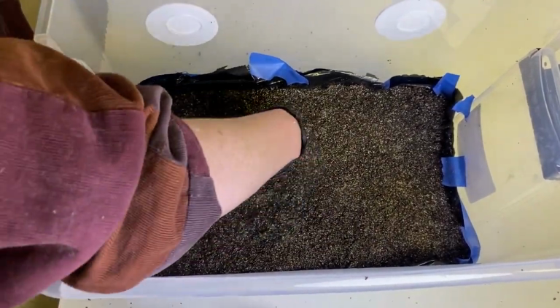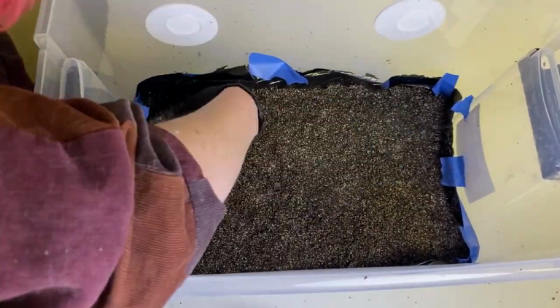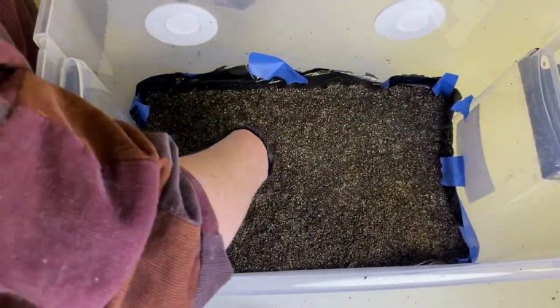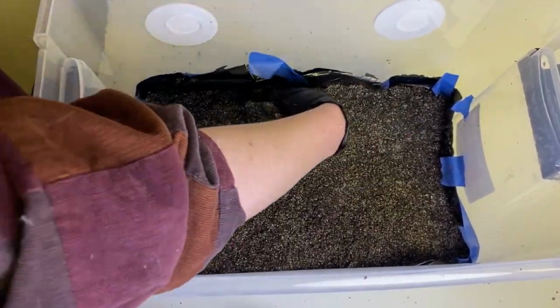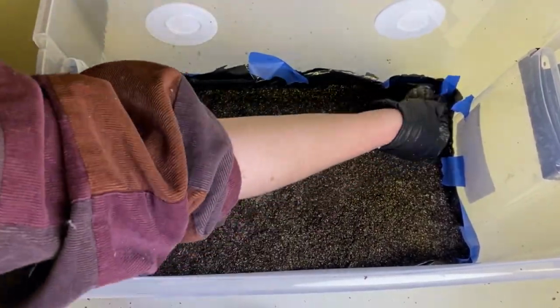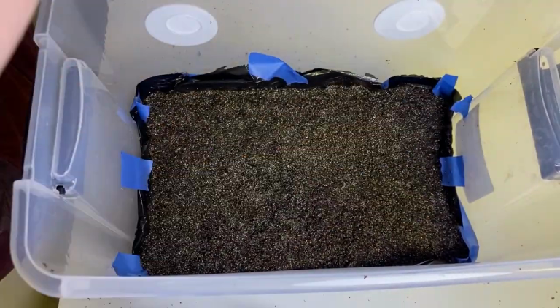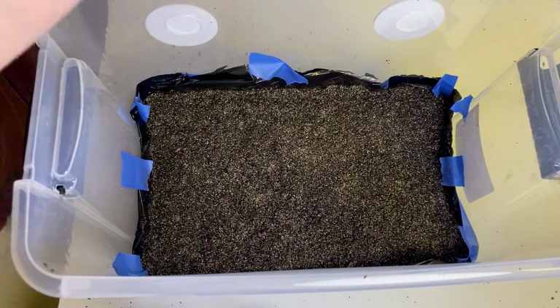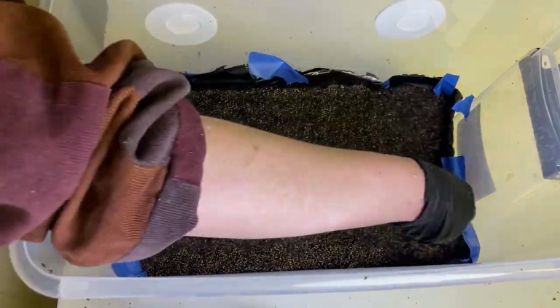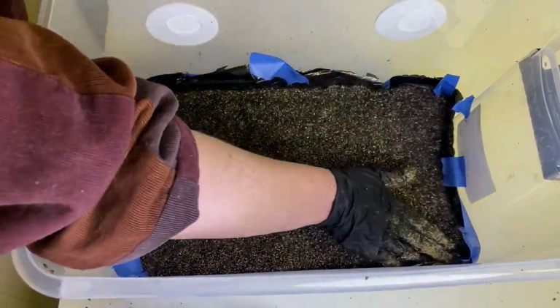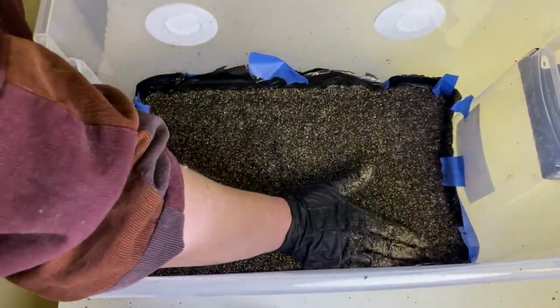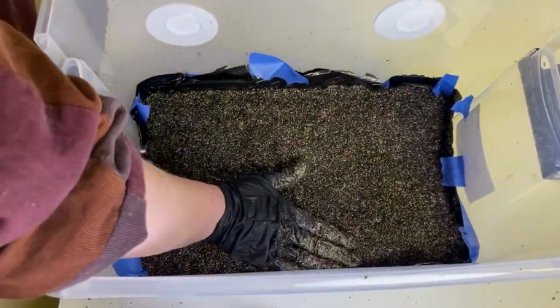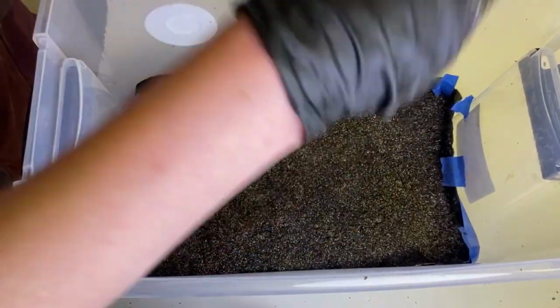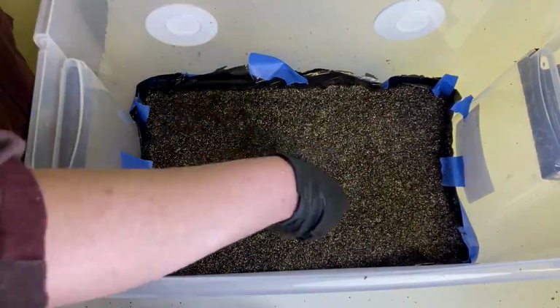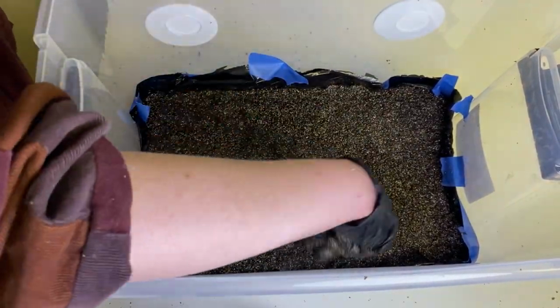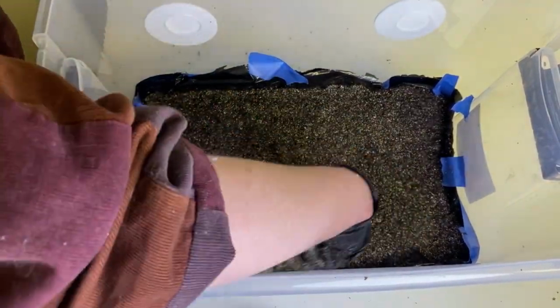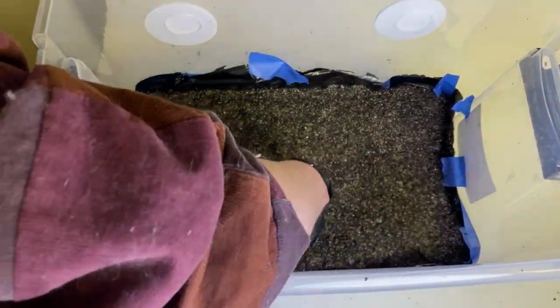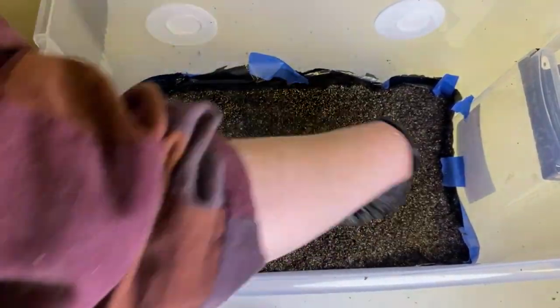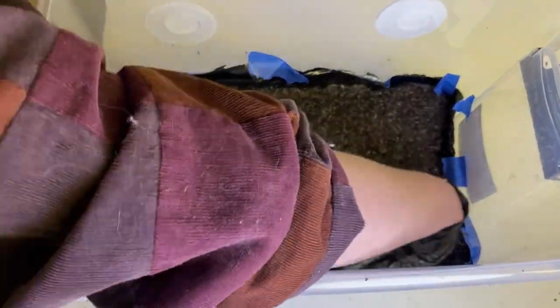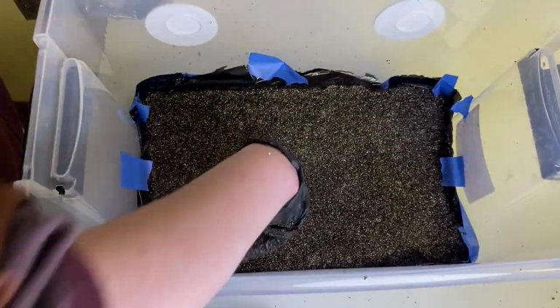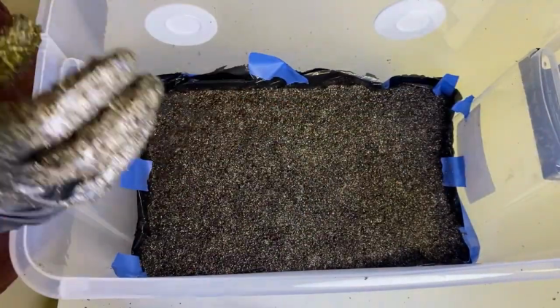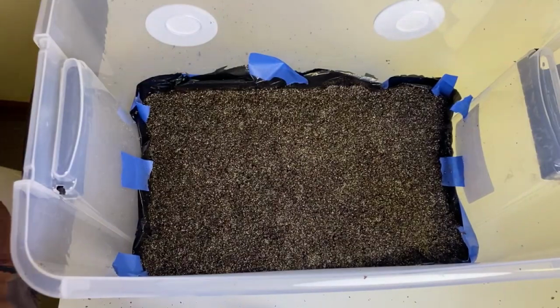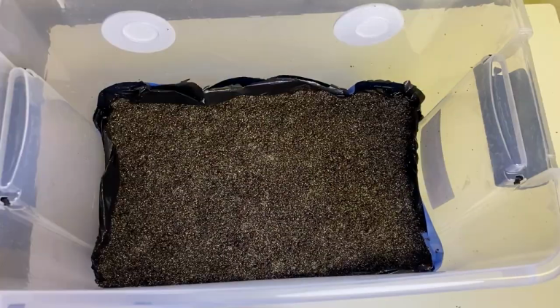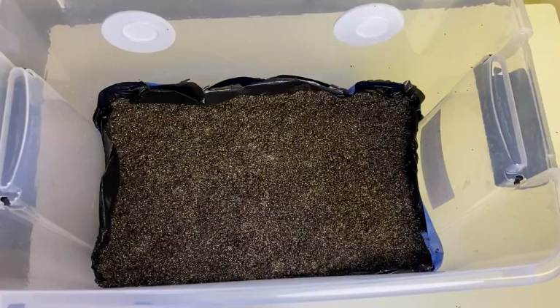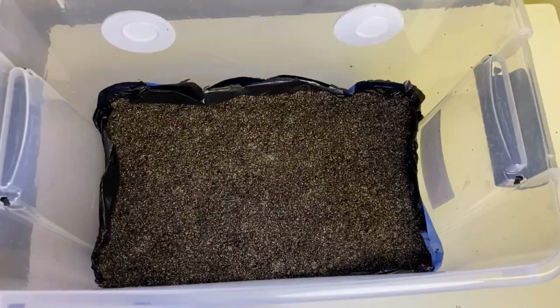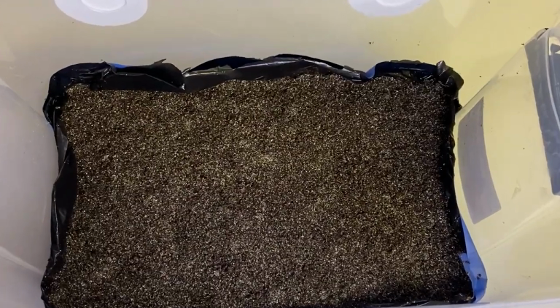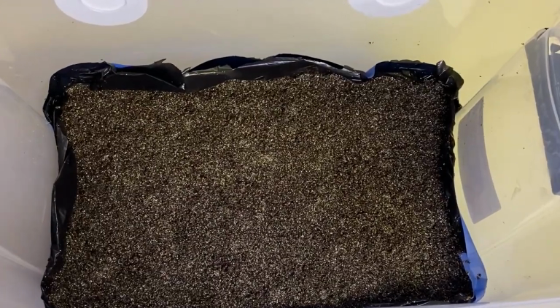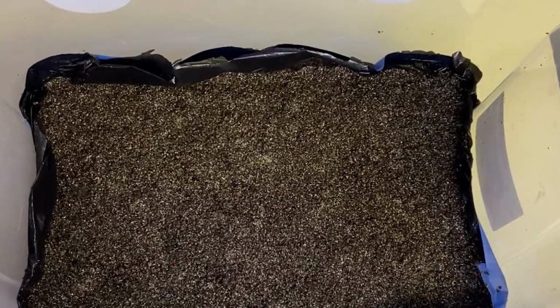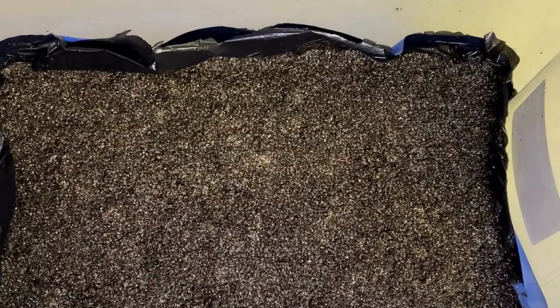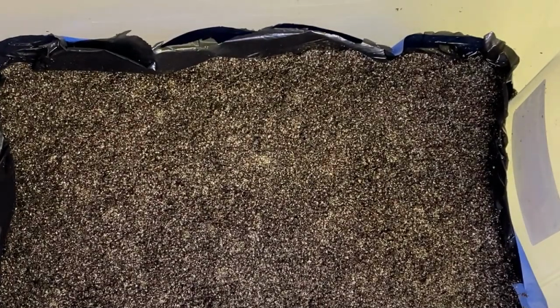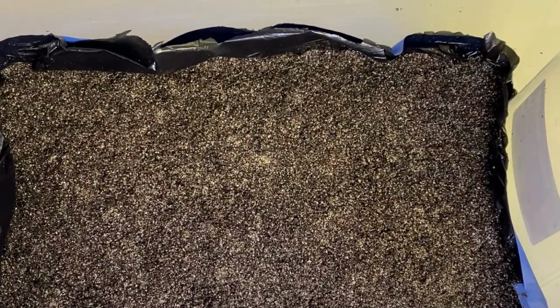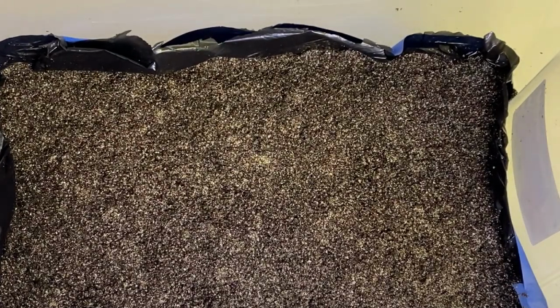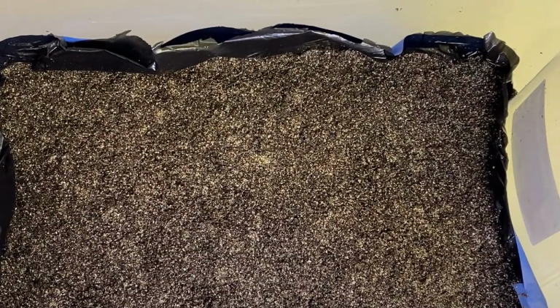The exposed mycelium on top might start to look like the whole thing is ready, but it could just be the top layer. So it's best to avoid it all and end with some substrate on top.